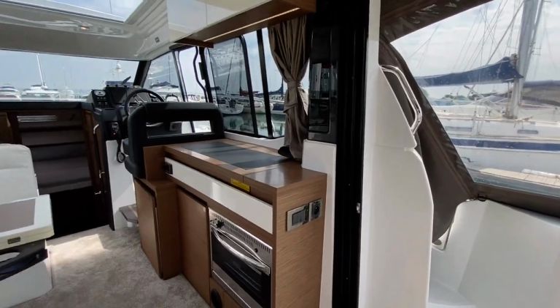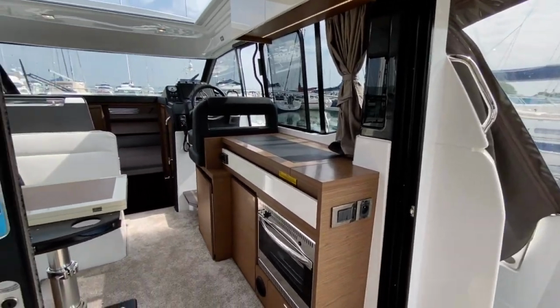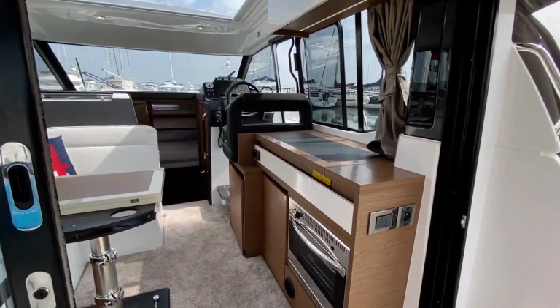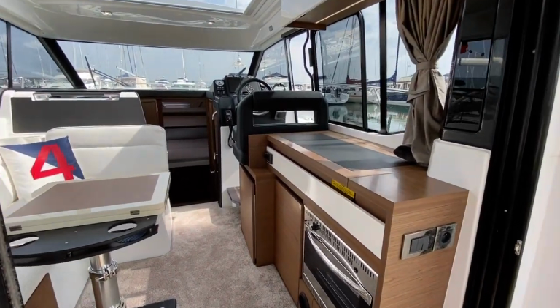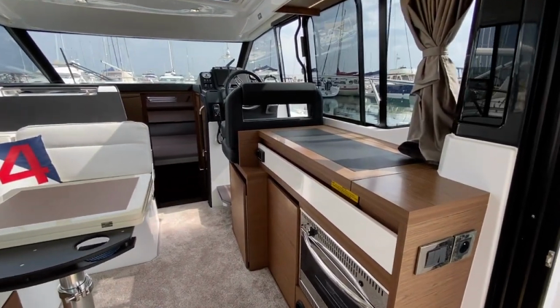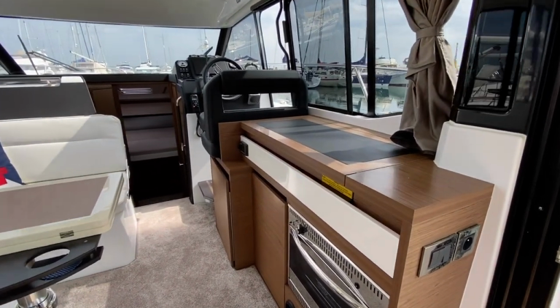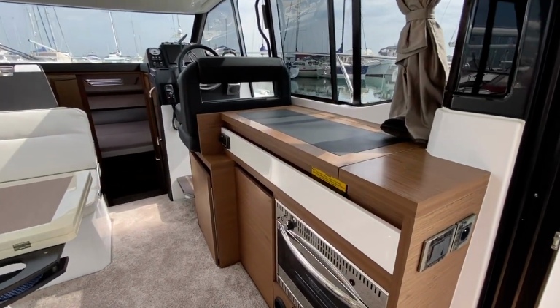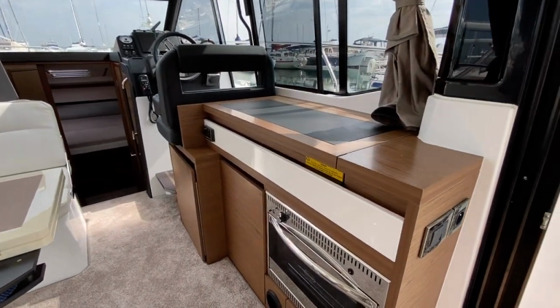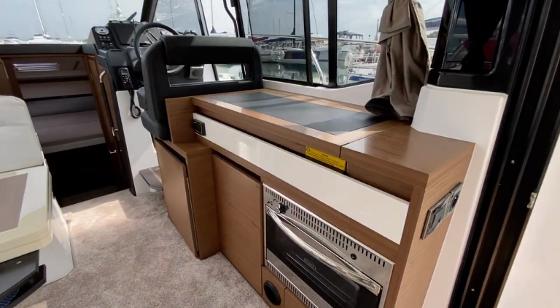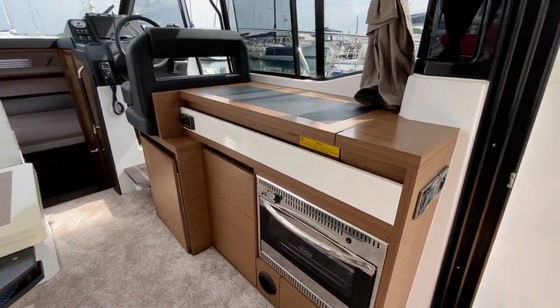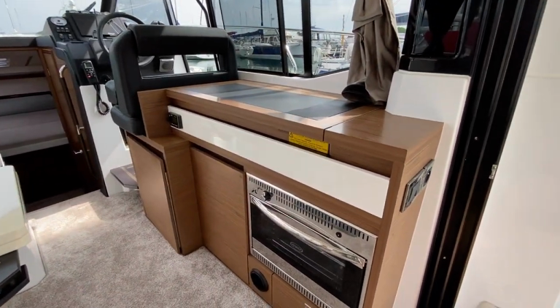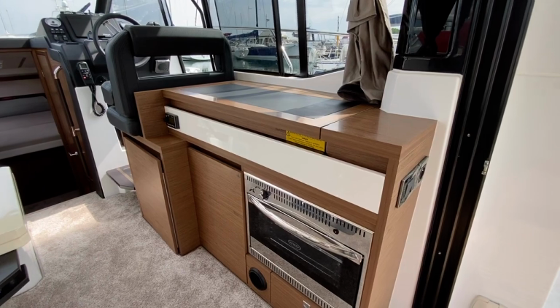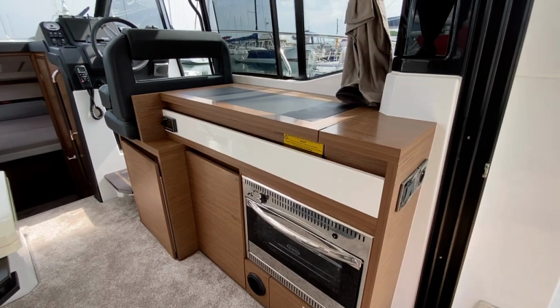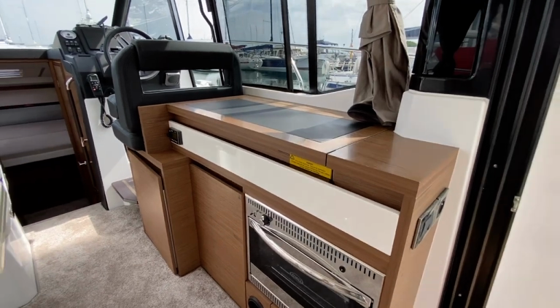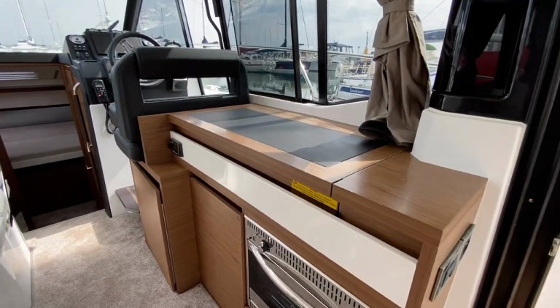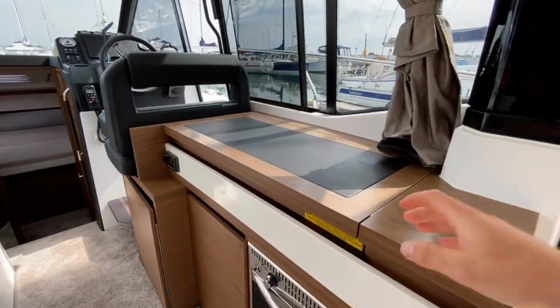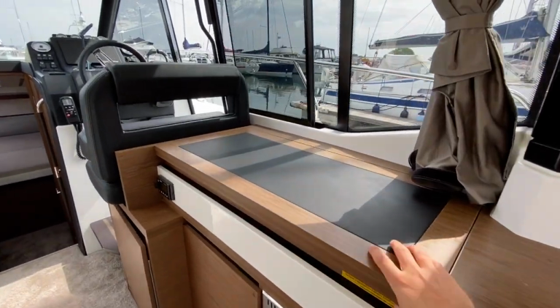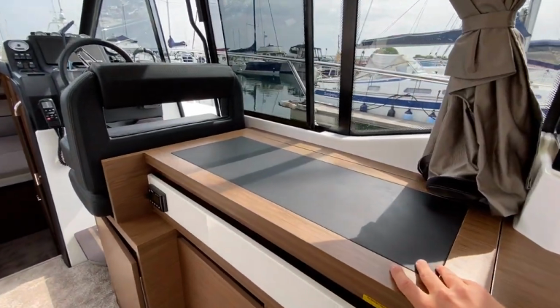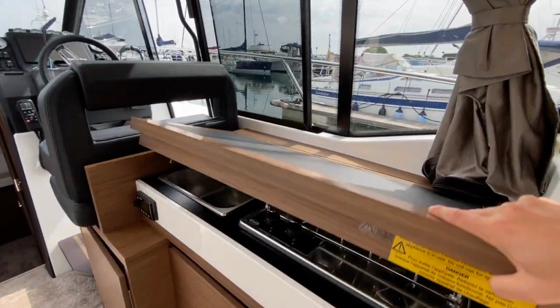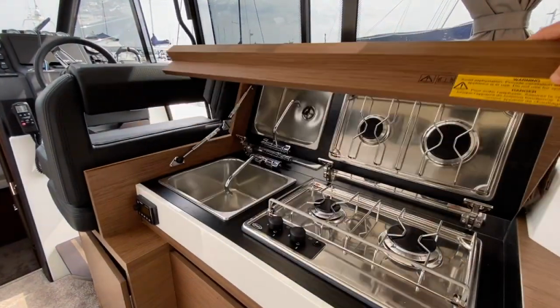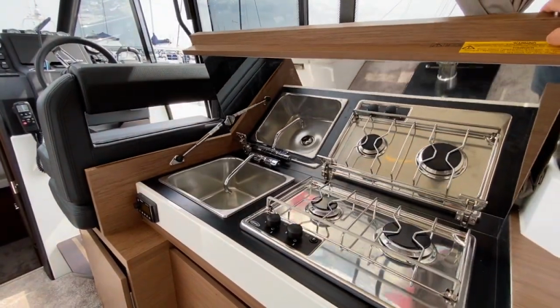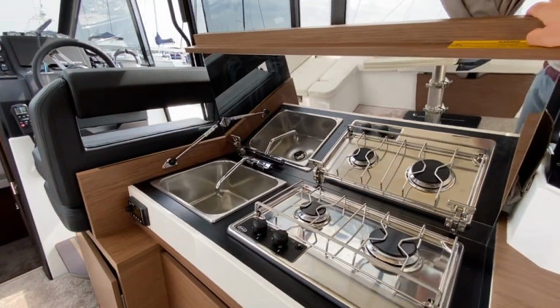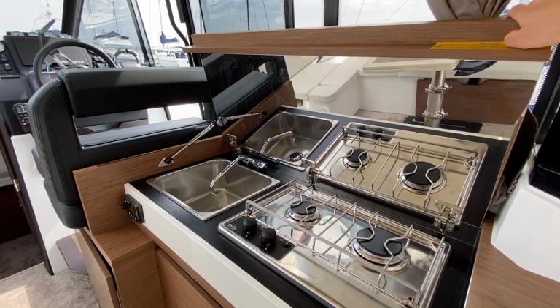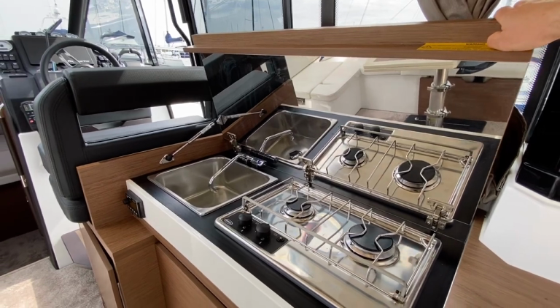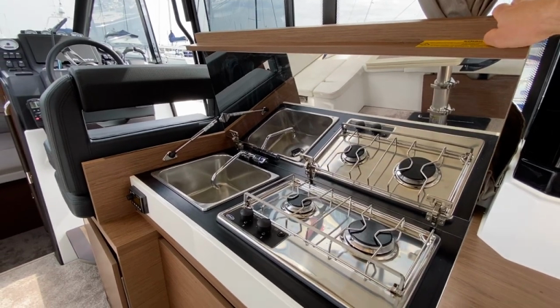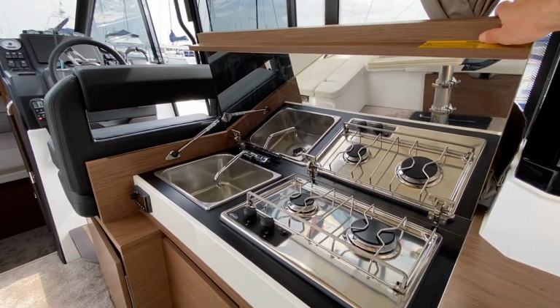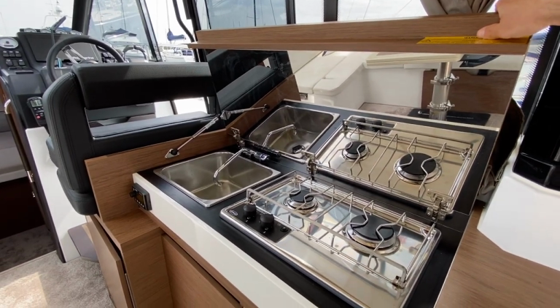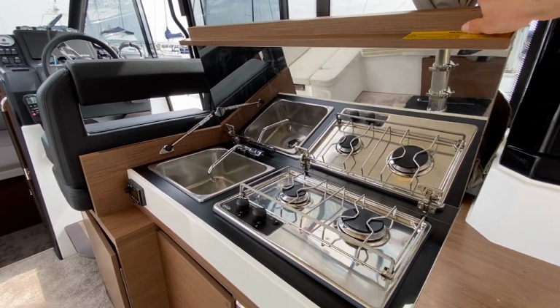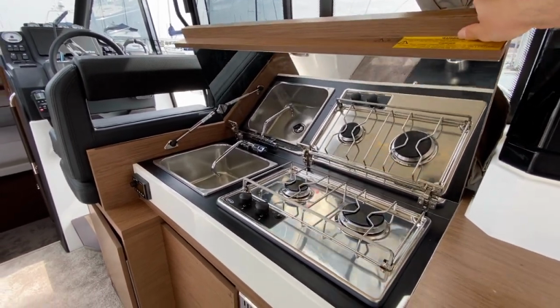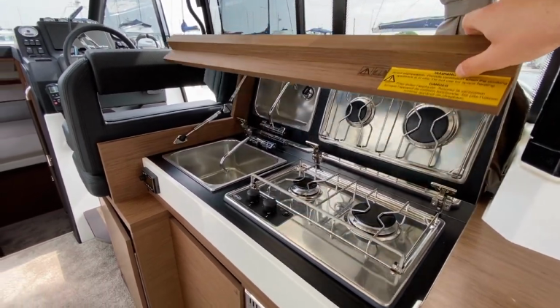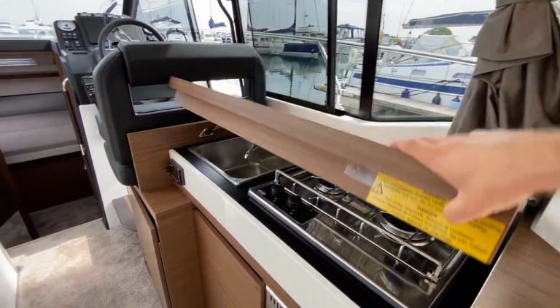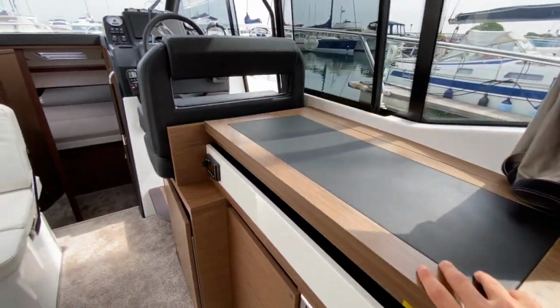As we go into the saloon on the starboard side you've got a mini galley here, with an oven at the bottom. If you open up the sideboard there's a stainless steel sink and twin gas burner.